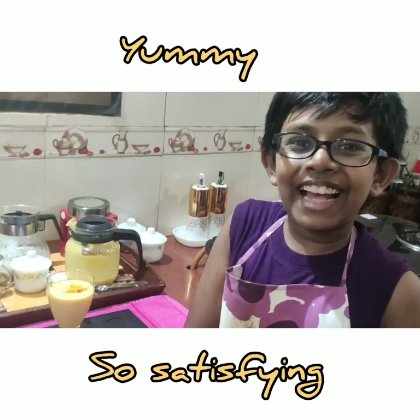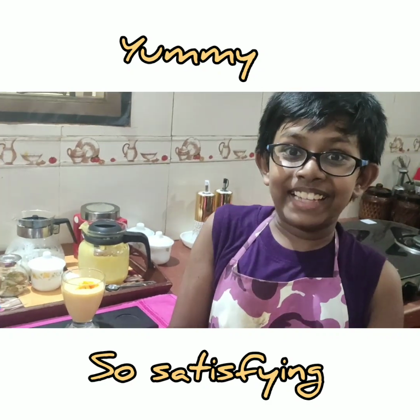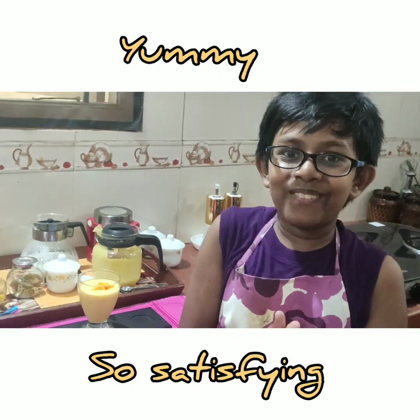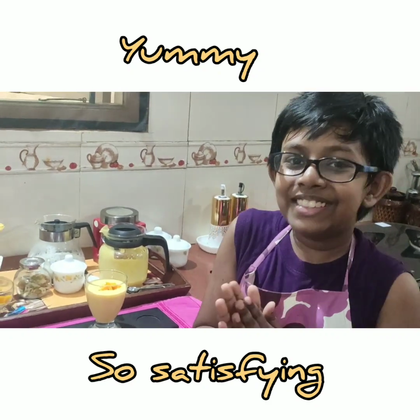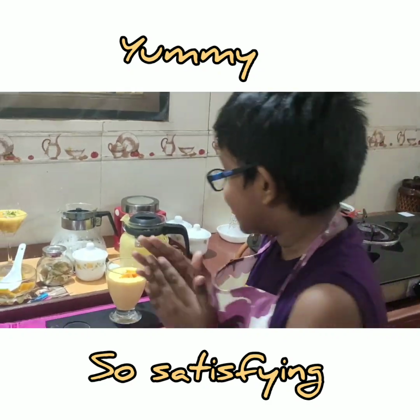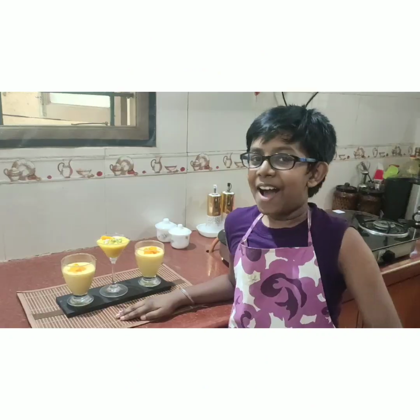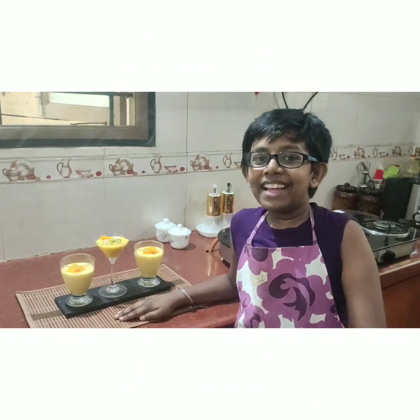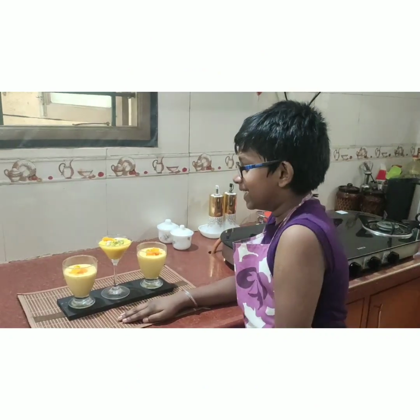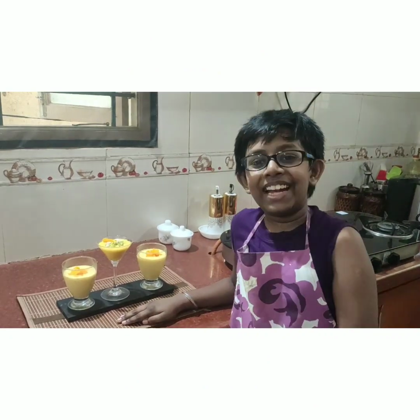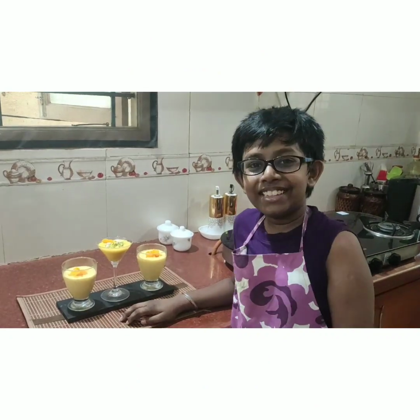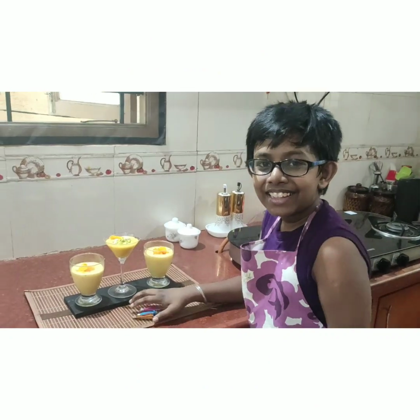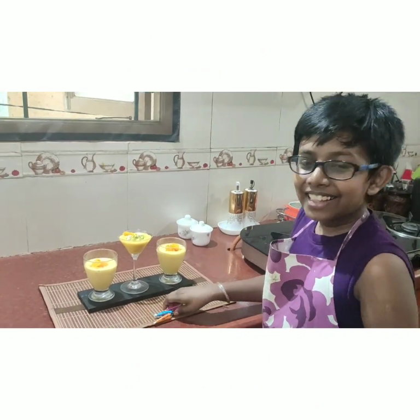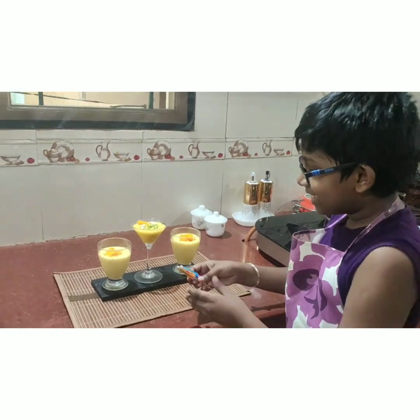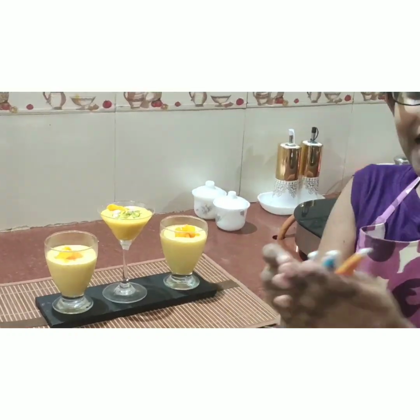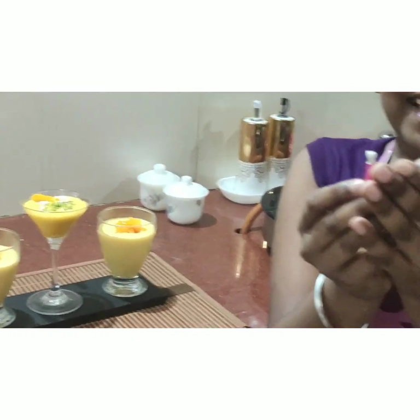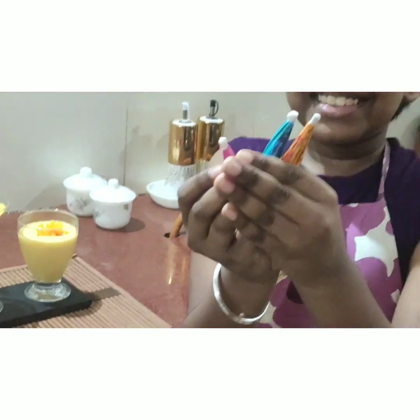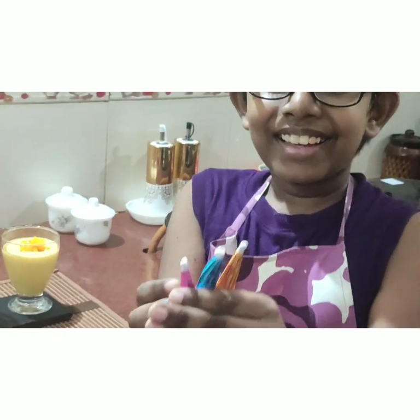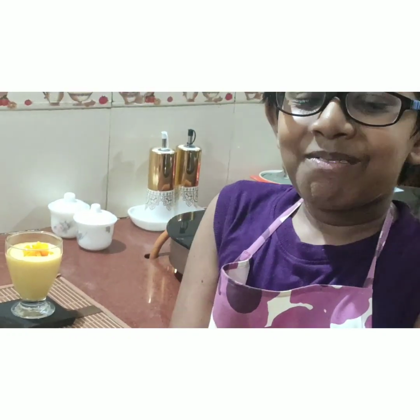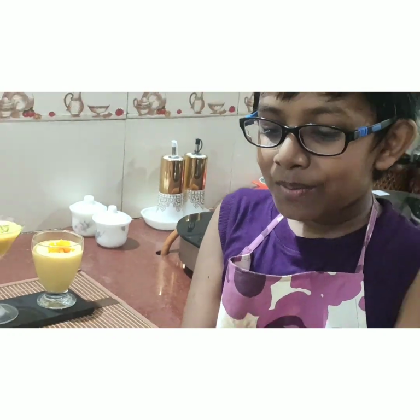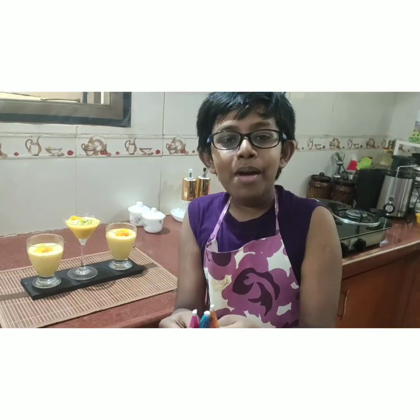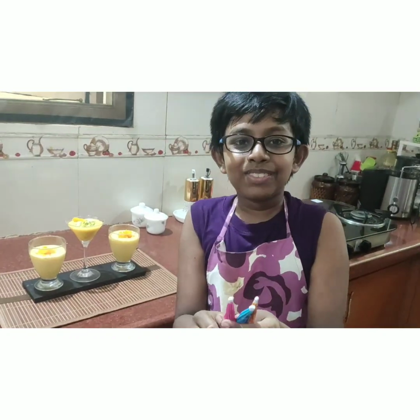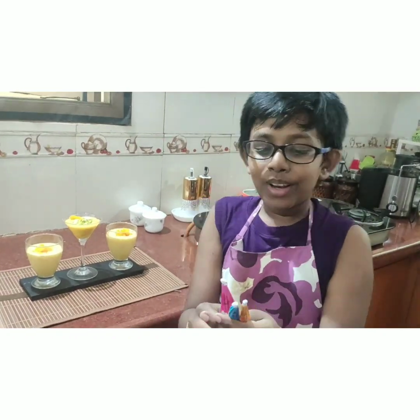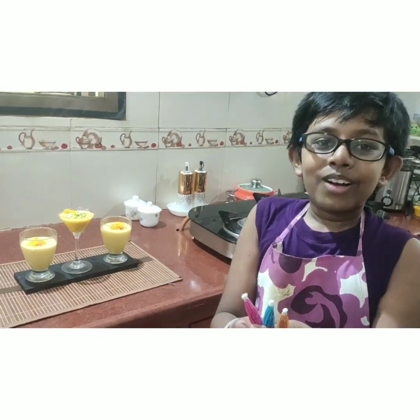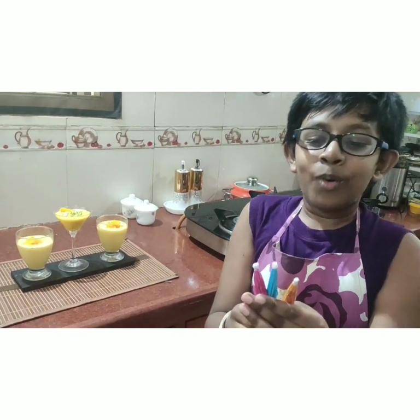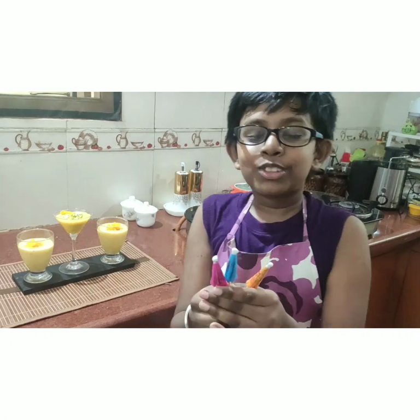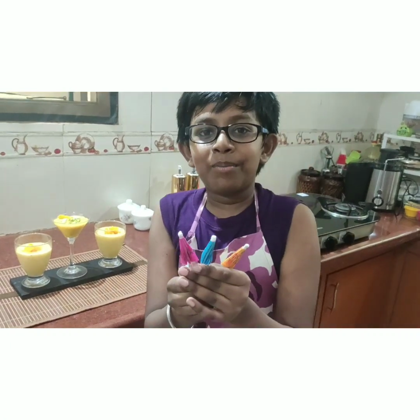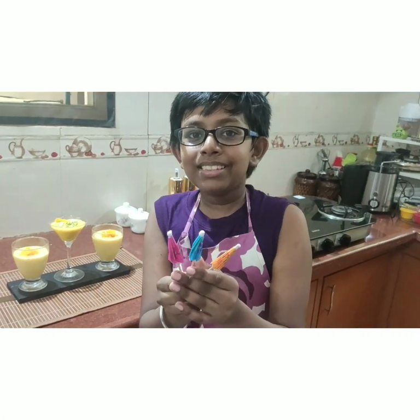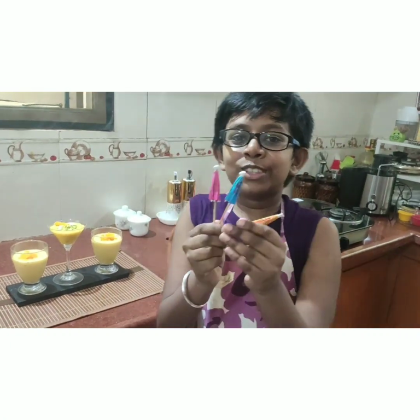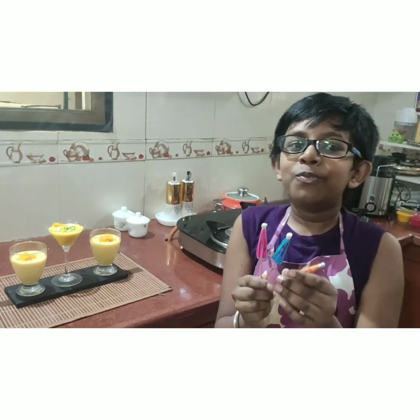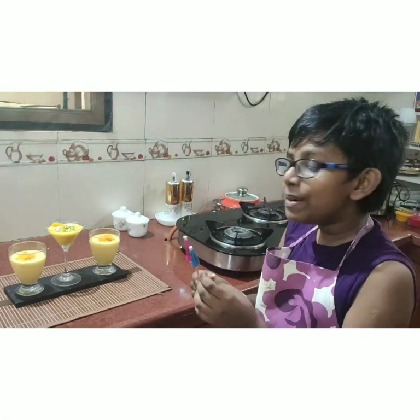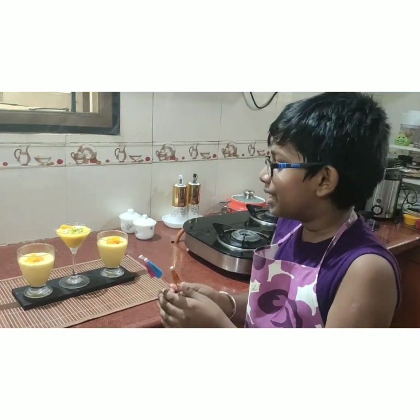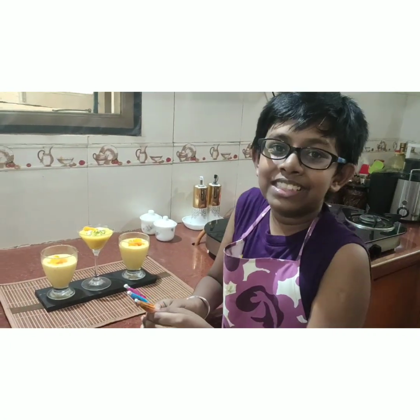Now let's add some excitement to these drinks — surprise! My mom had these small mocktail umbrellas which look very pretty on these.